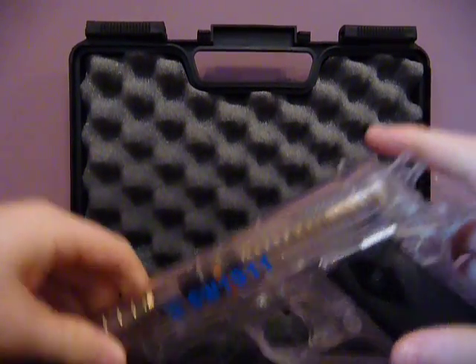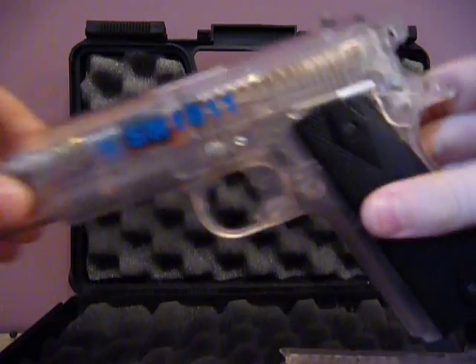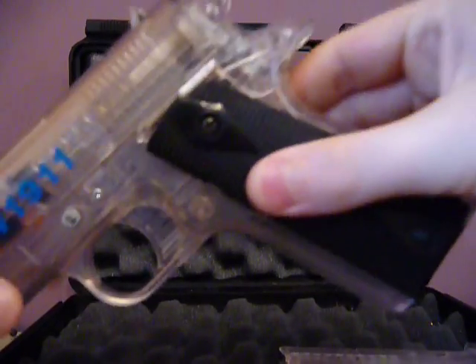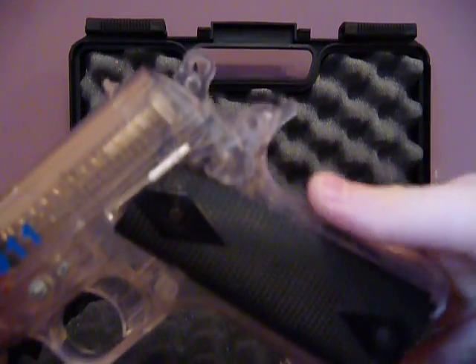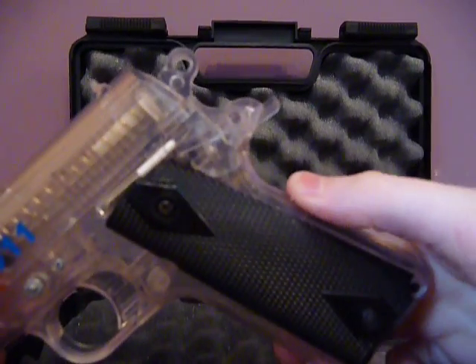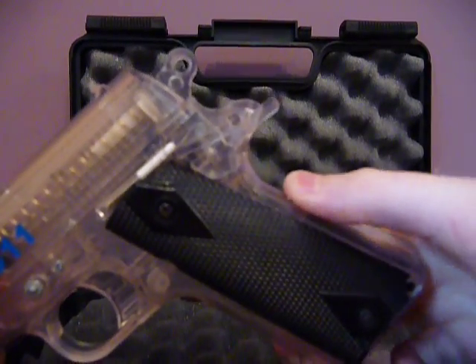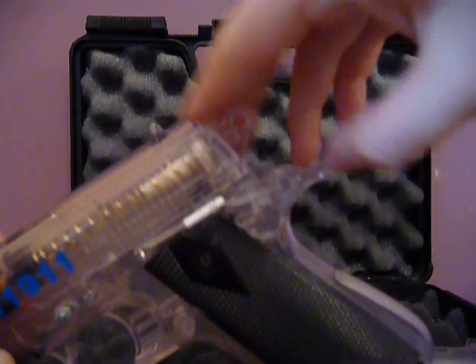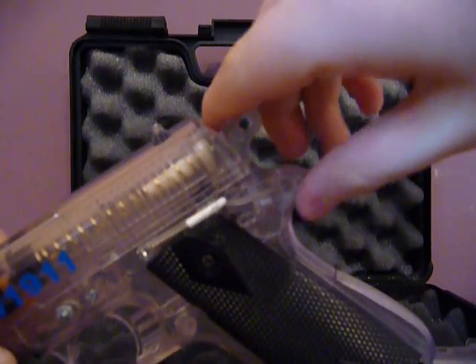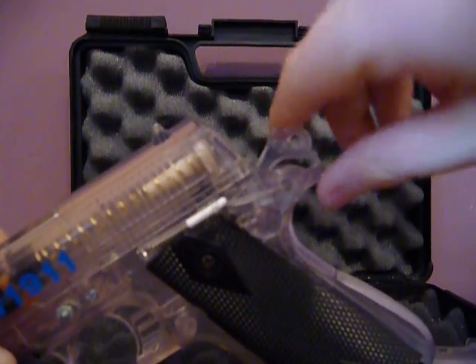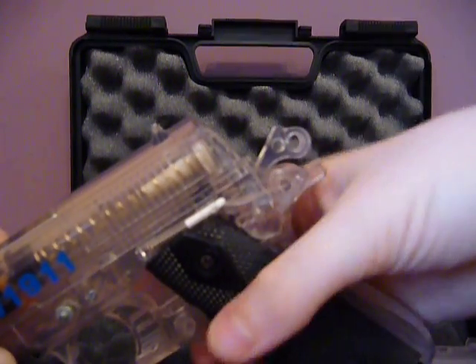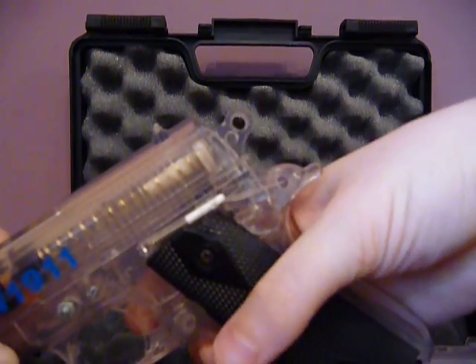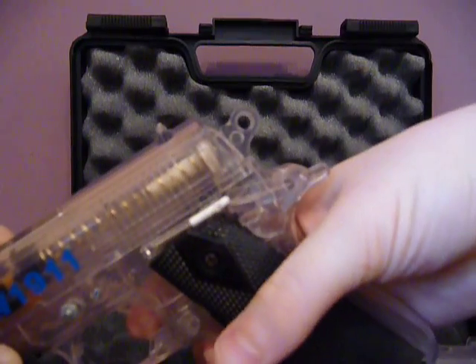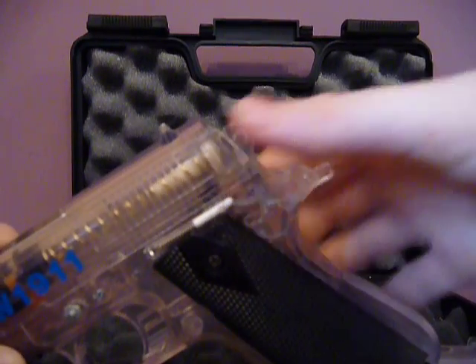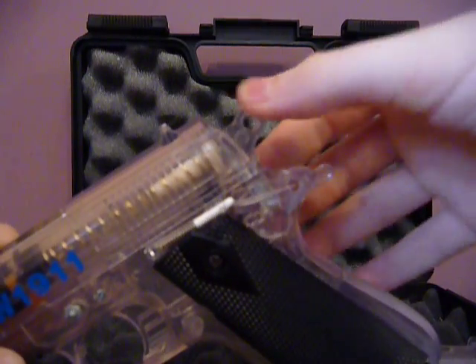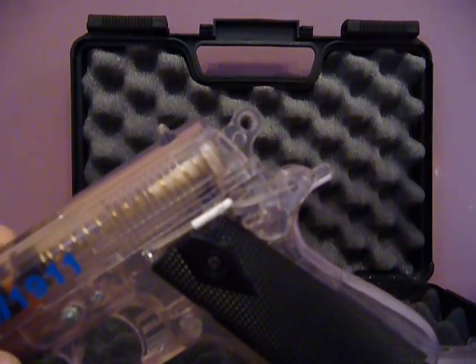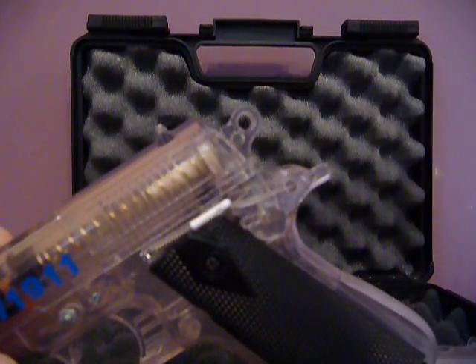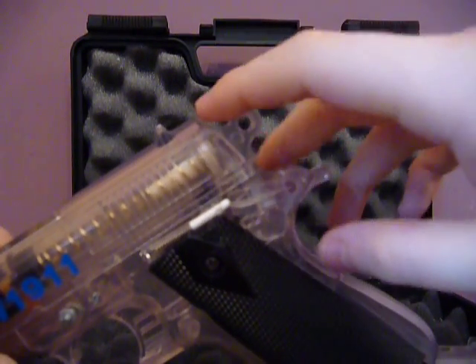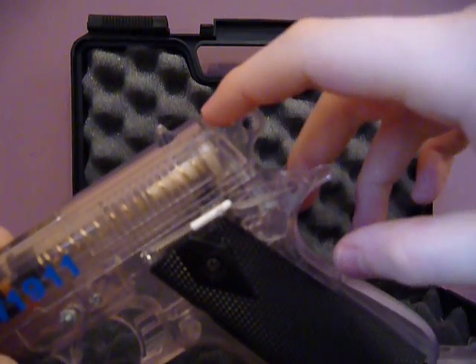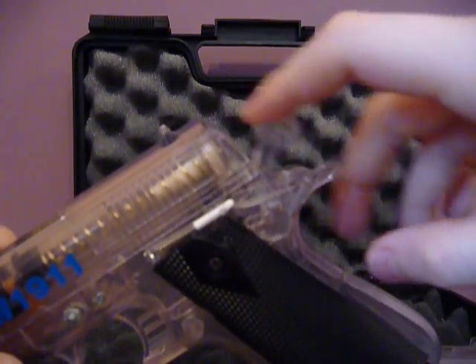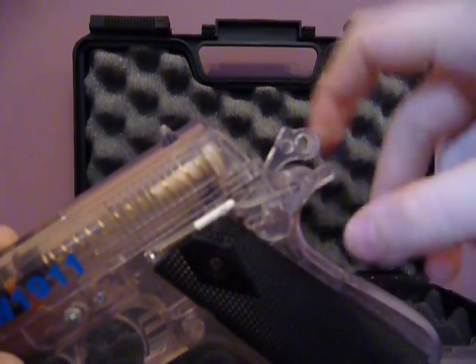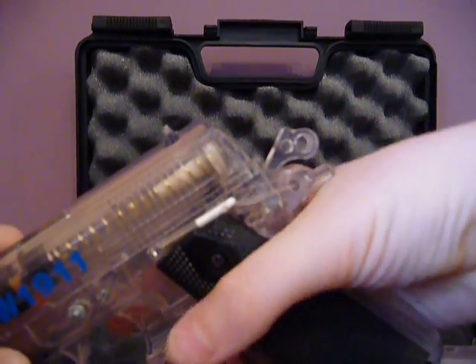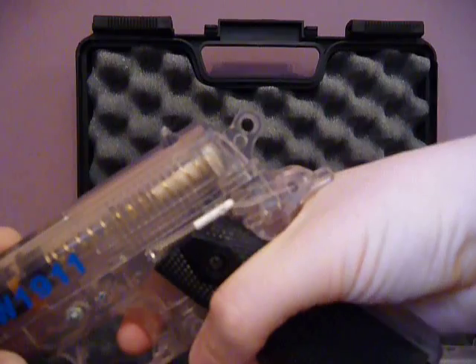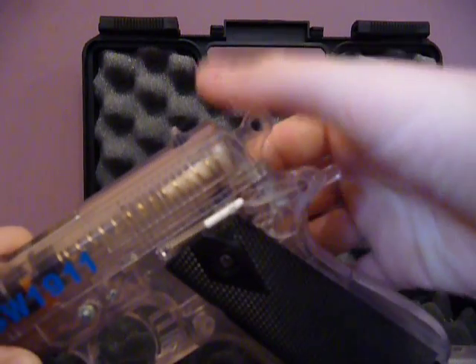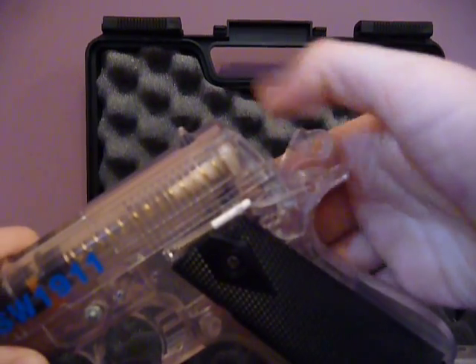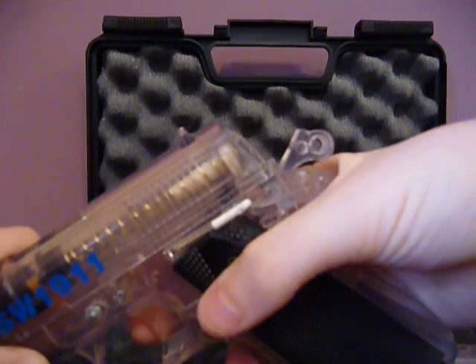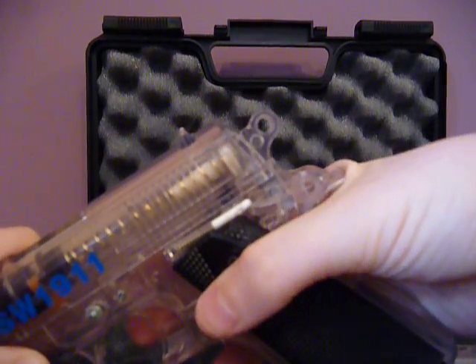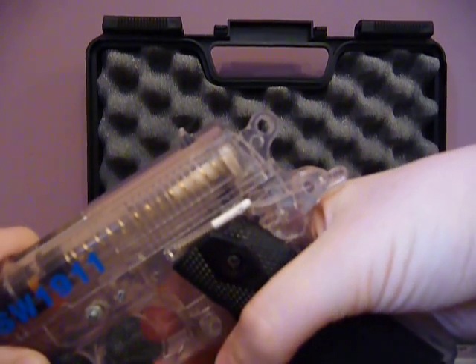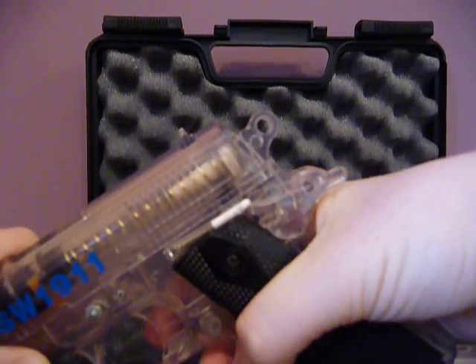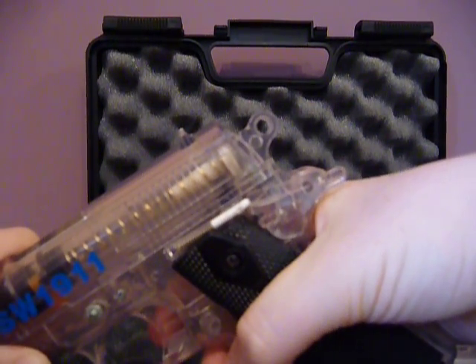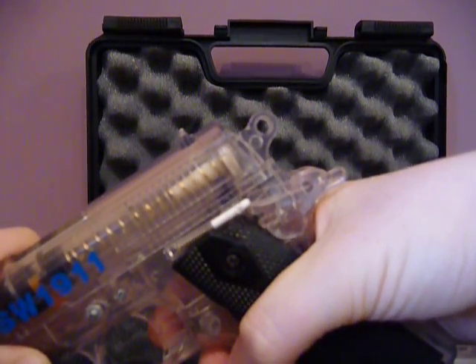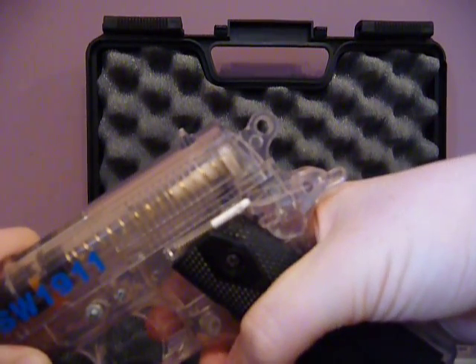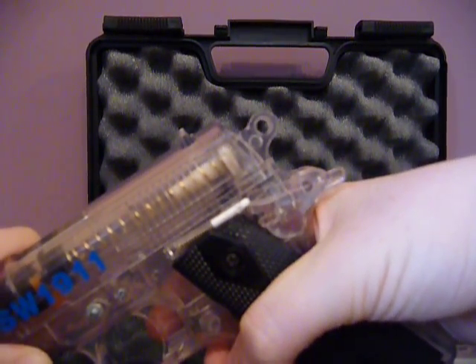At the back here you have a pressure safety, but this doesn't work — when you pull it back, you can still fire. It really doesn't make any difference. Then you have a working hammer, which I wouldn't recommend playing with too much, because my friend's has snapped off.